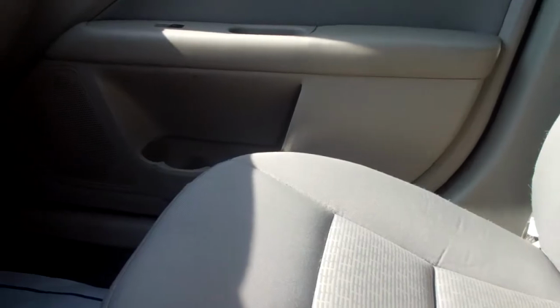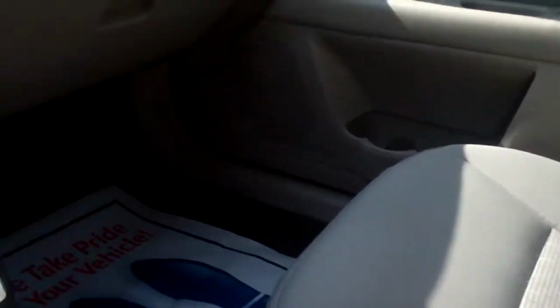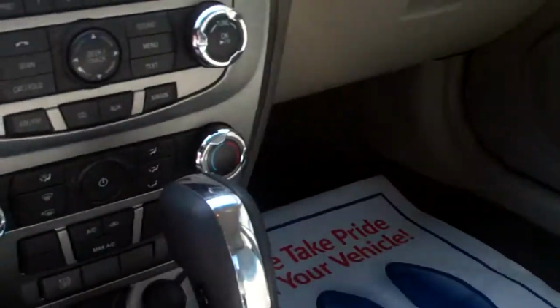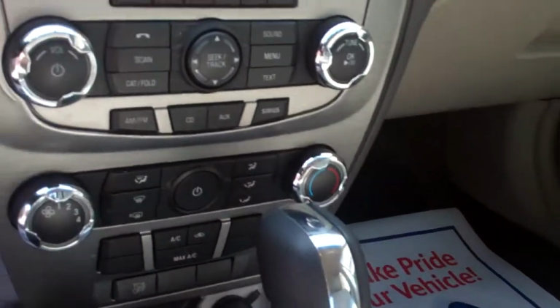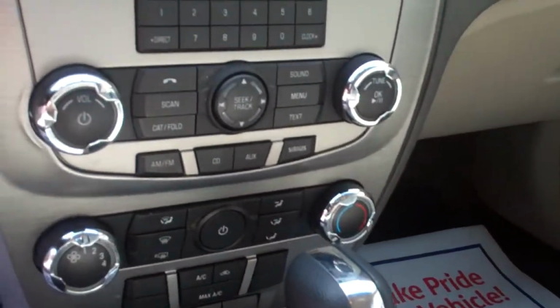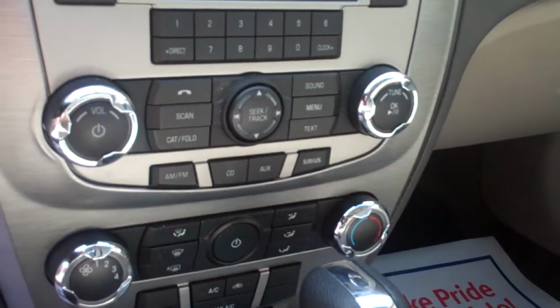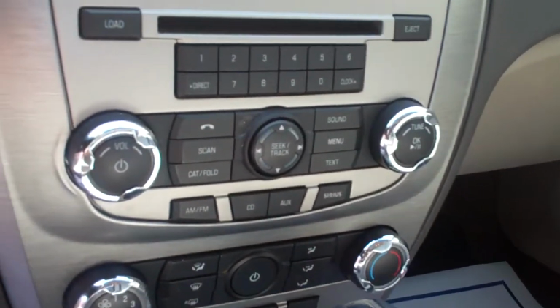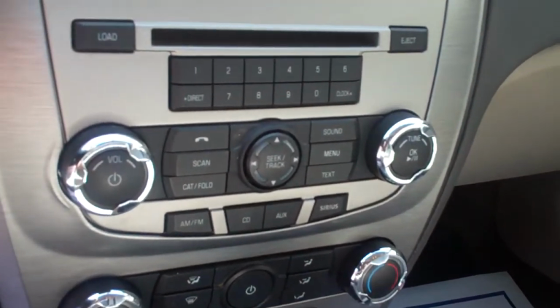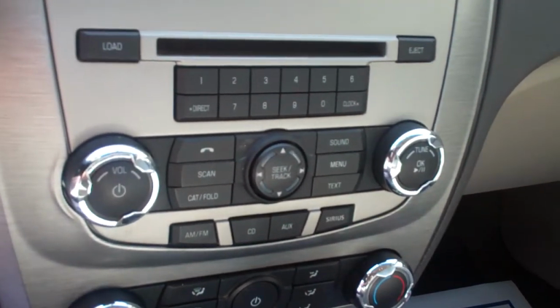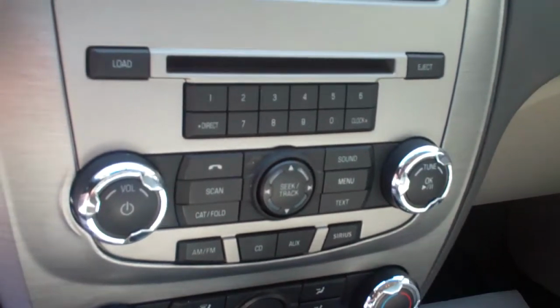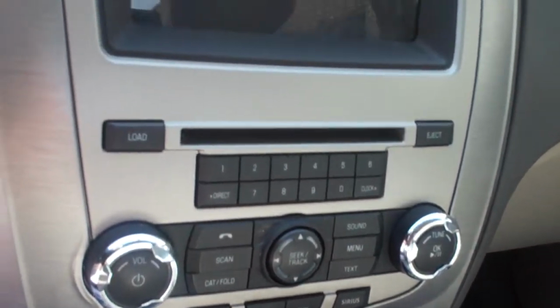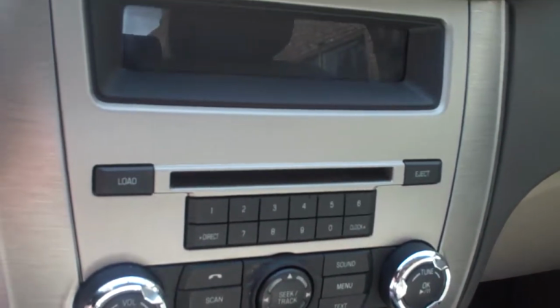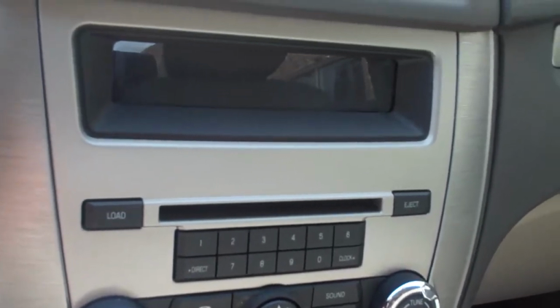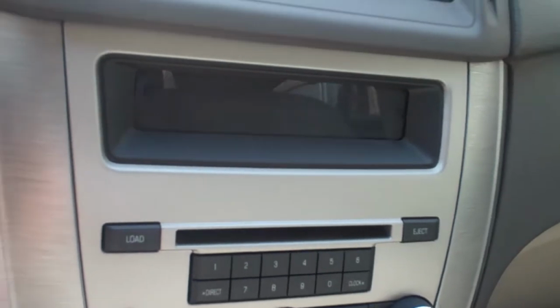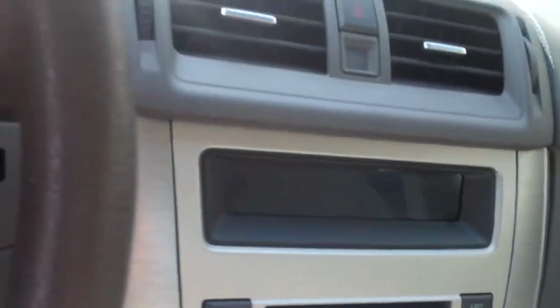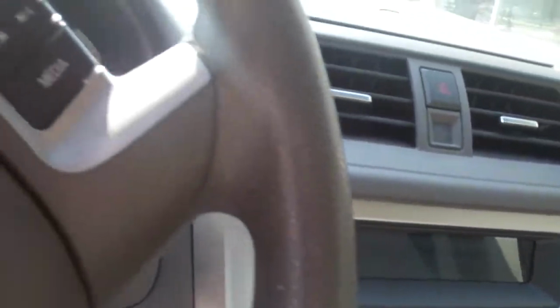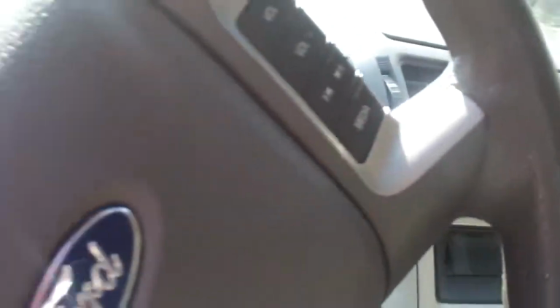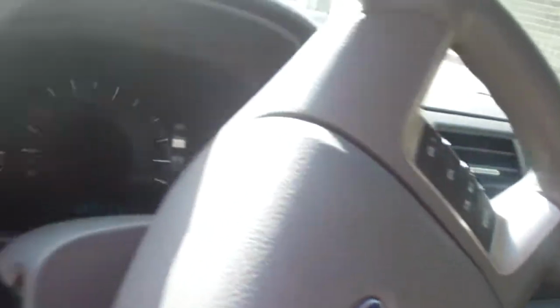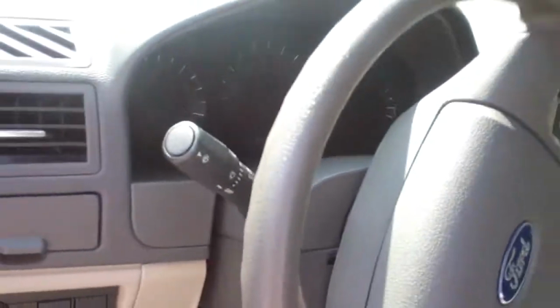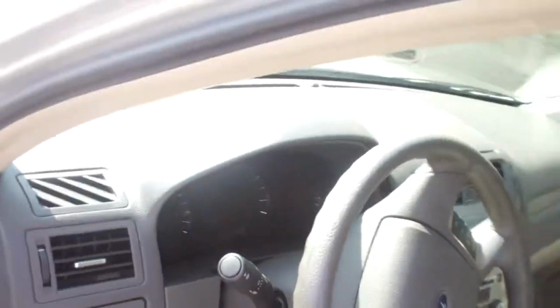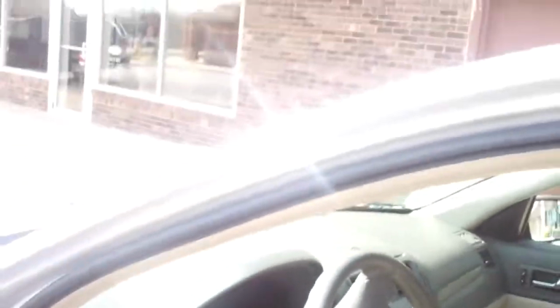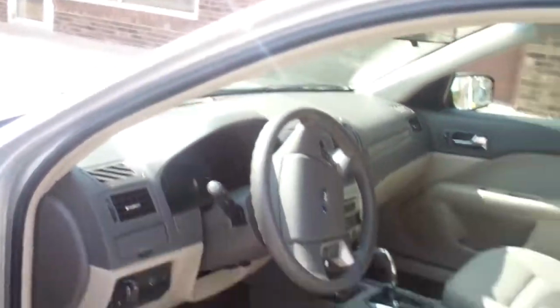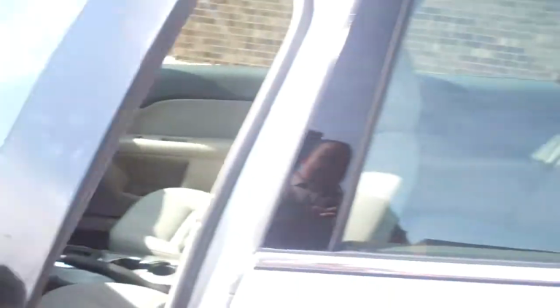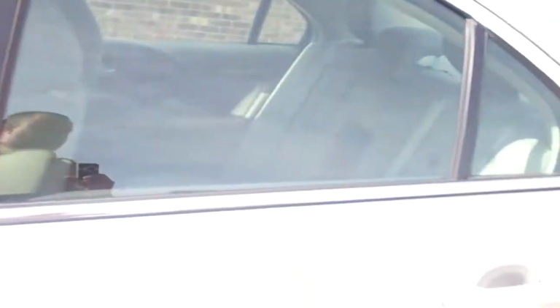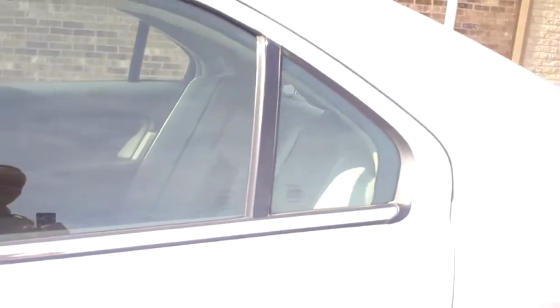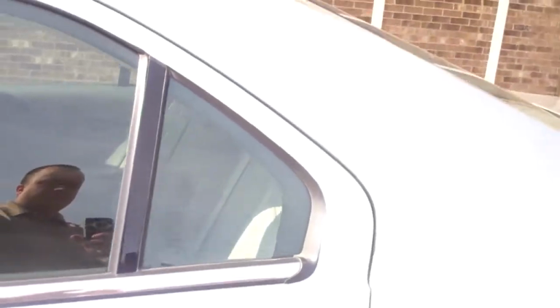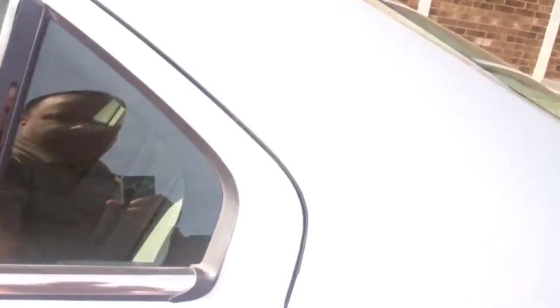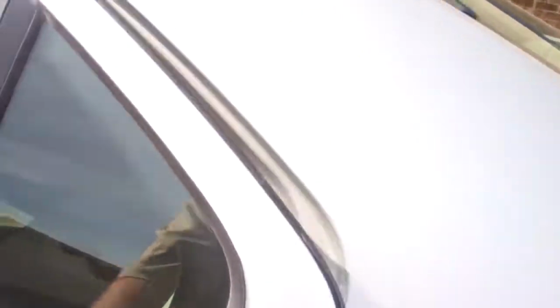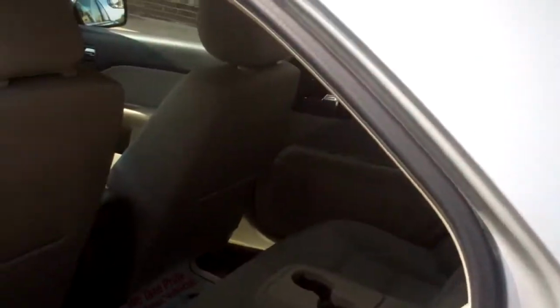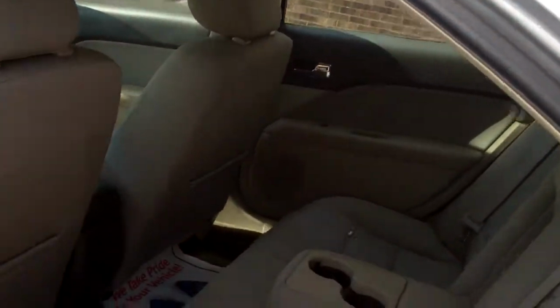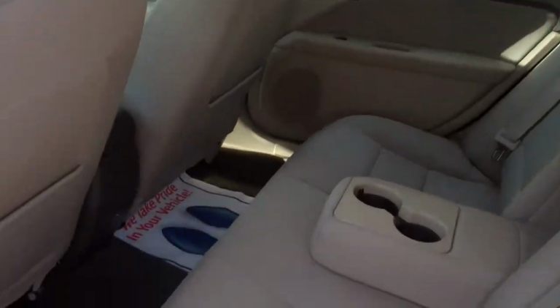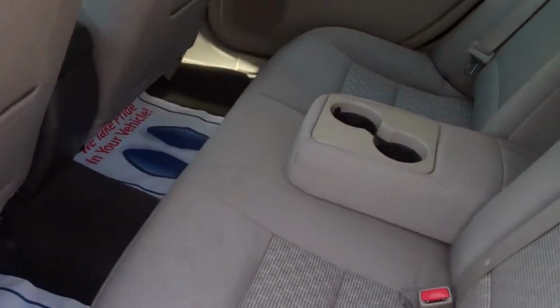You do have a climate zone over here with all your climate controls. This vehicle can easily fit five adults.